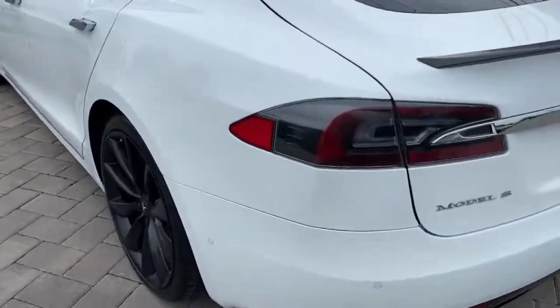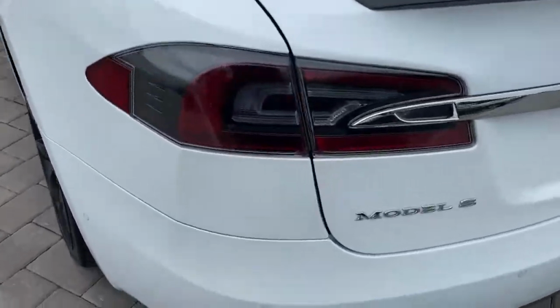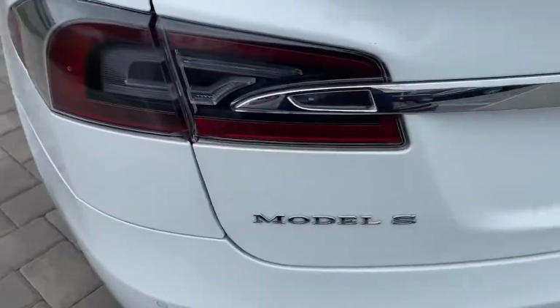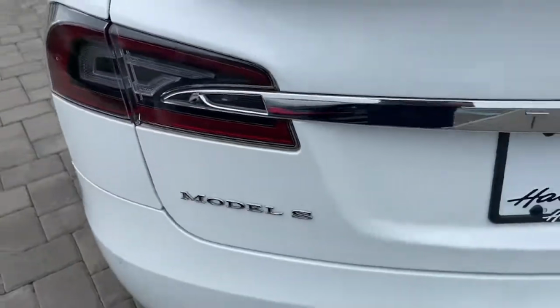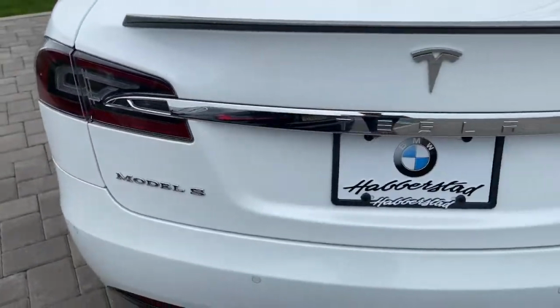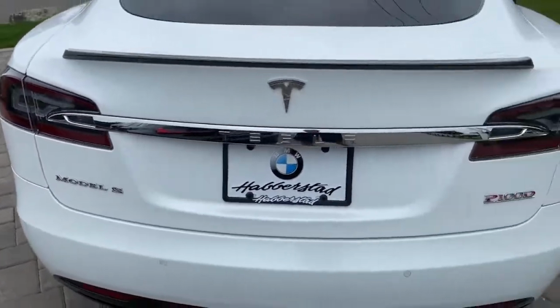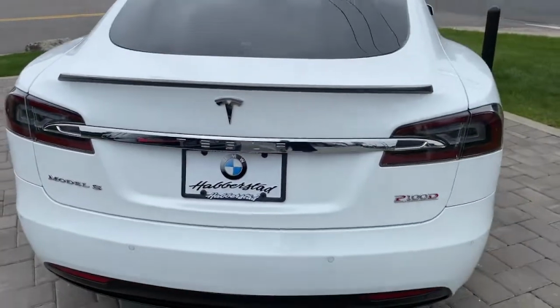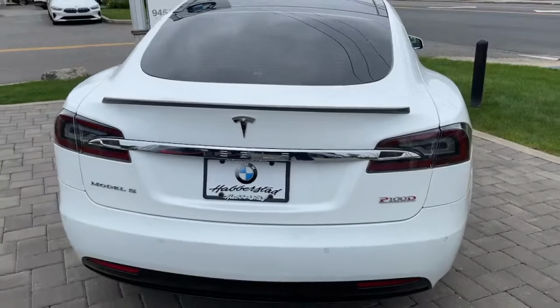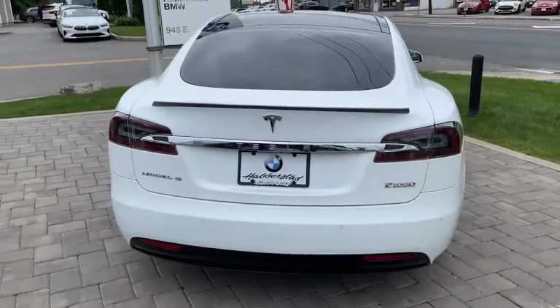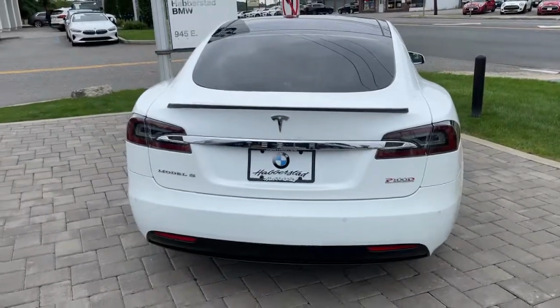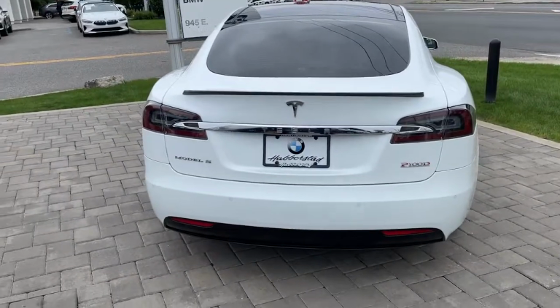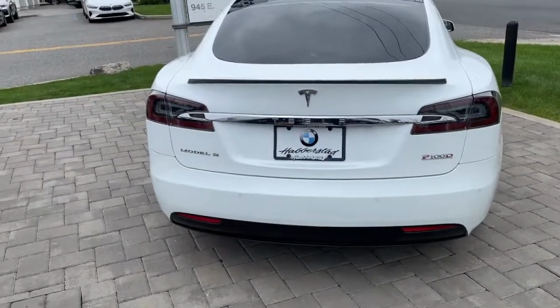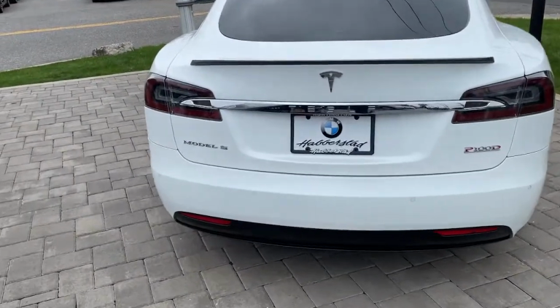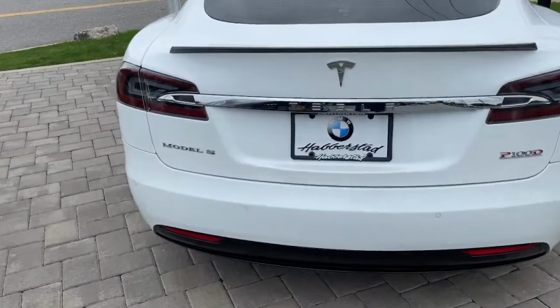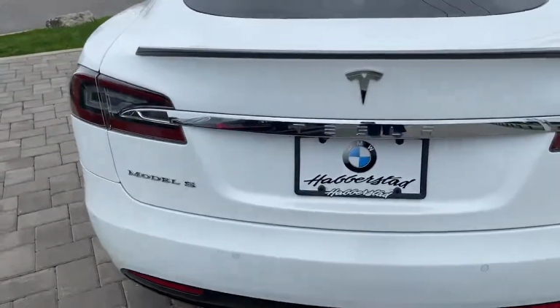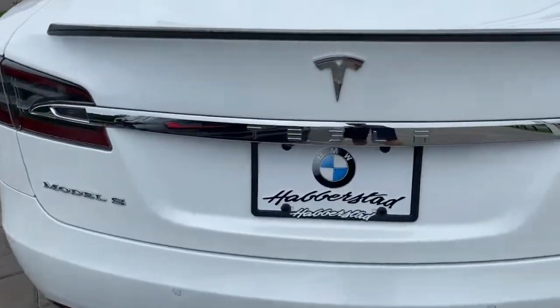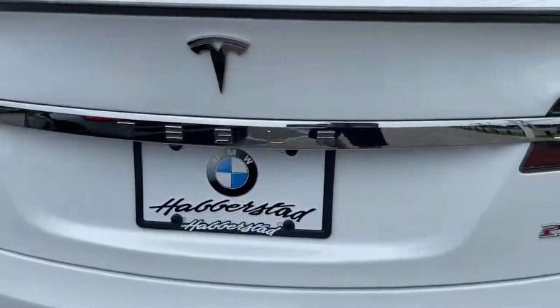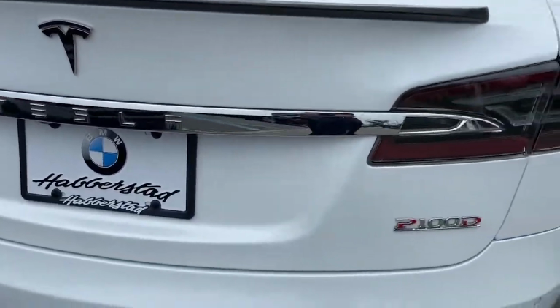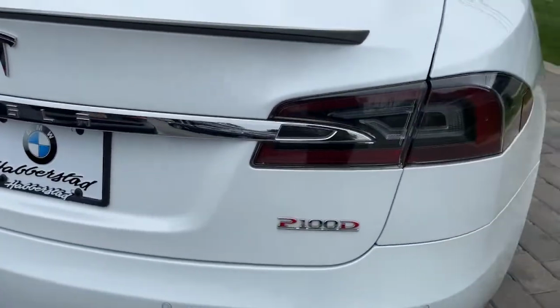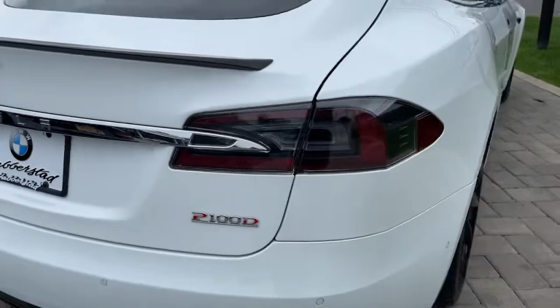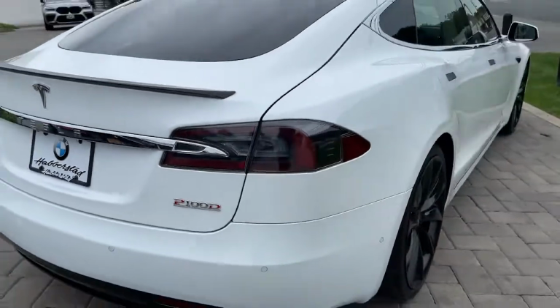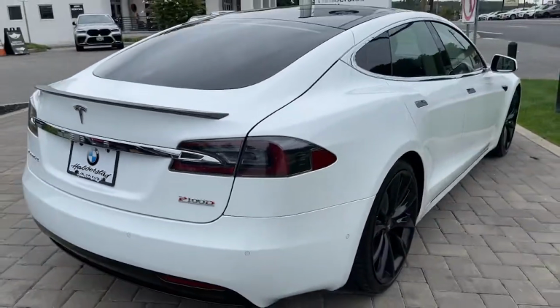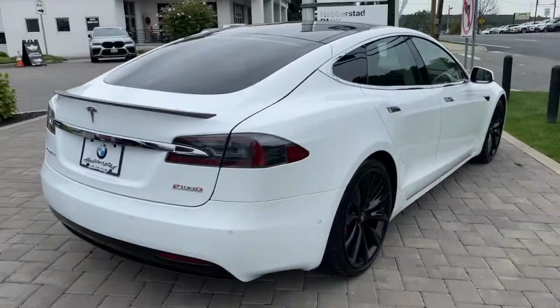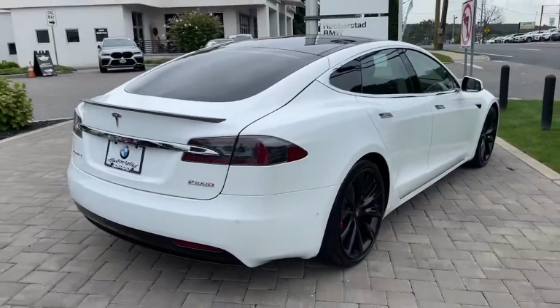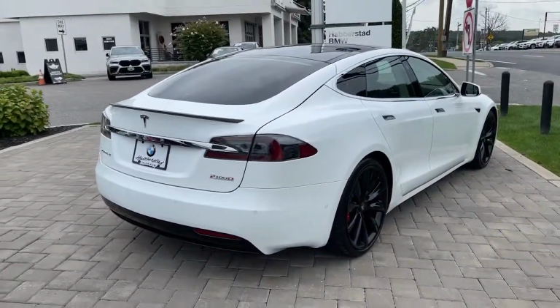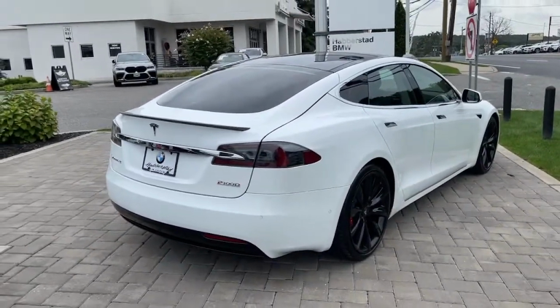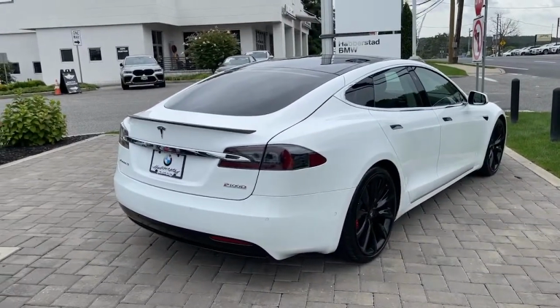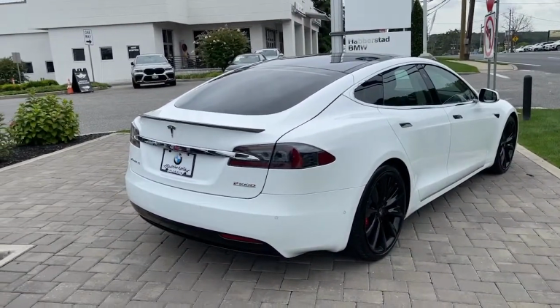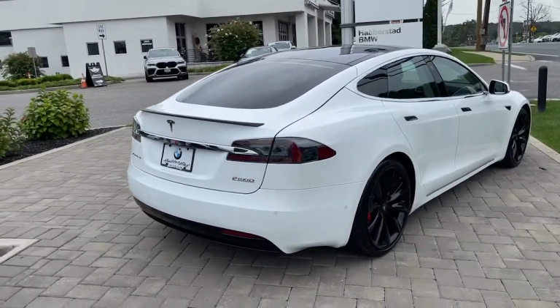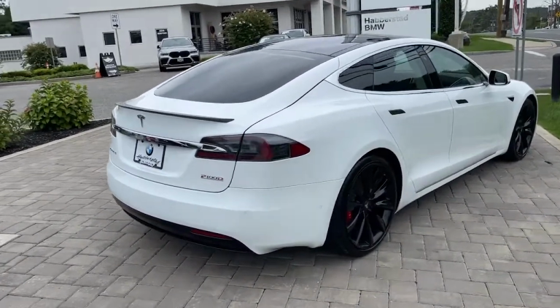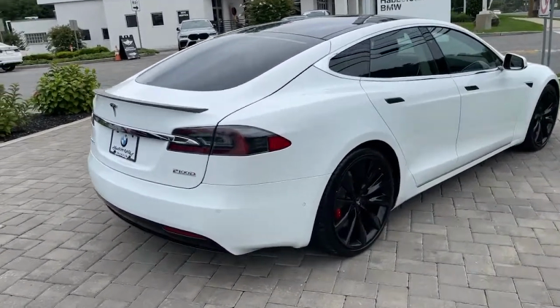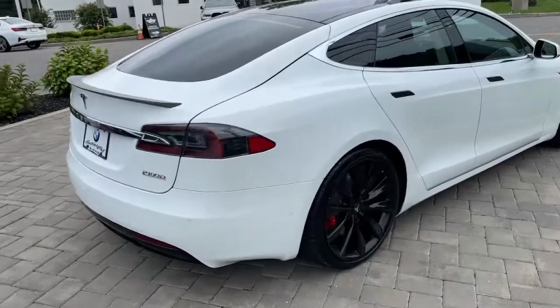Heated driver's seat, all-wheel drive, navigation system, keyless entry, keyless start, woodgrain interior trim, power passenger seat, heated mirrors, iPod, MP3 input, active suspension.